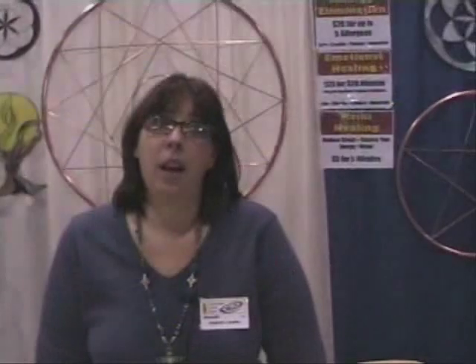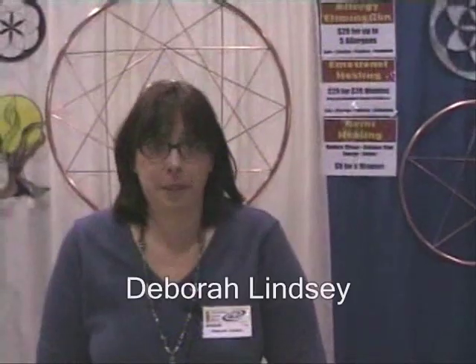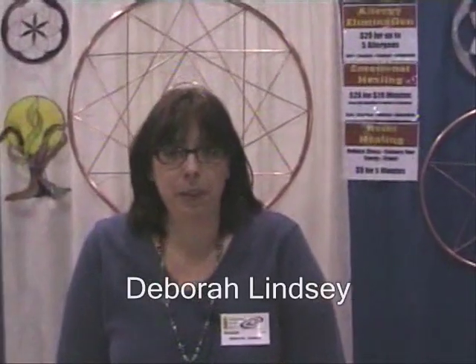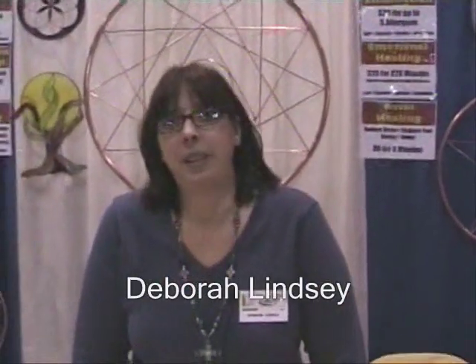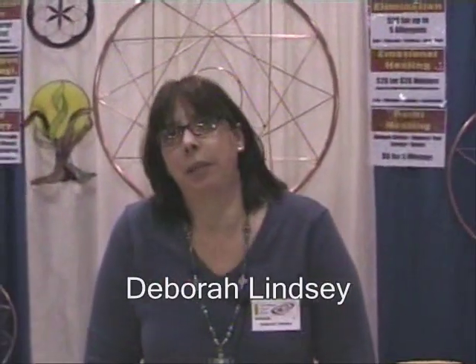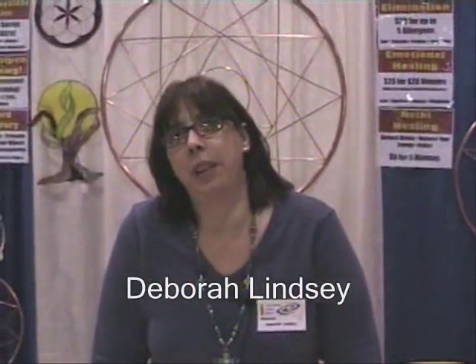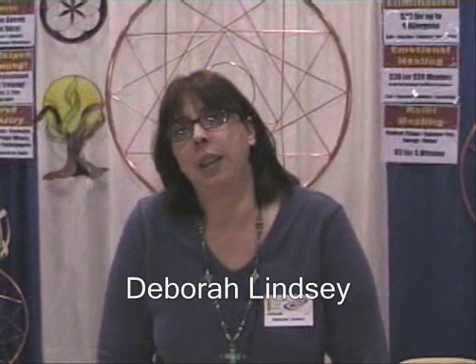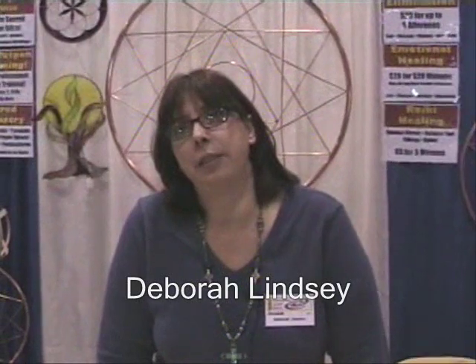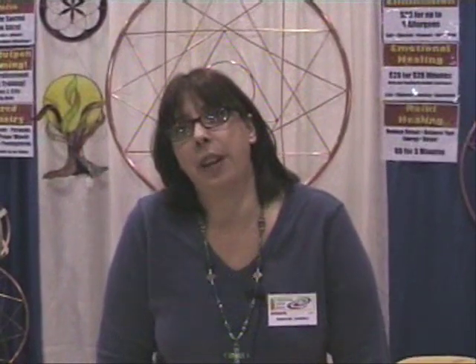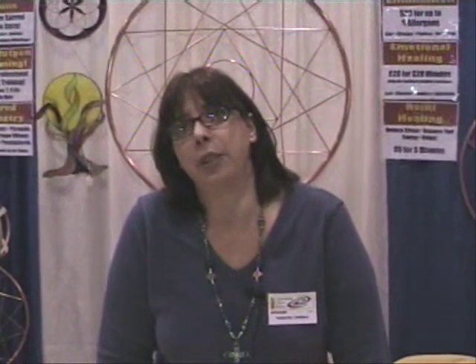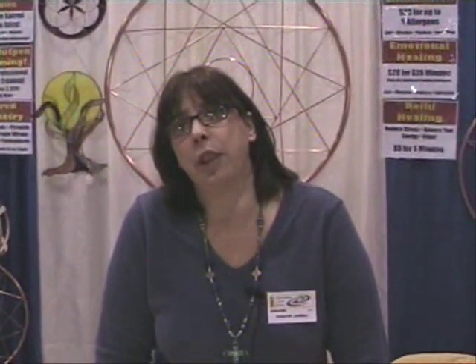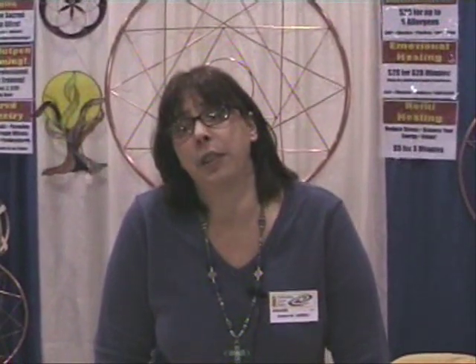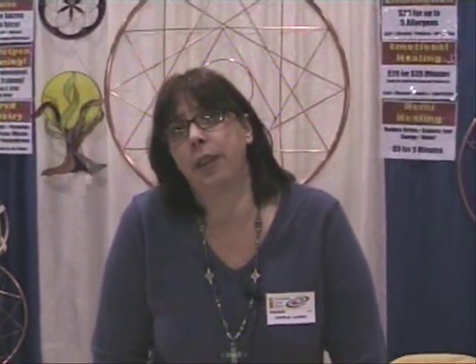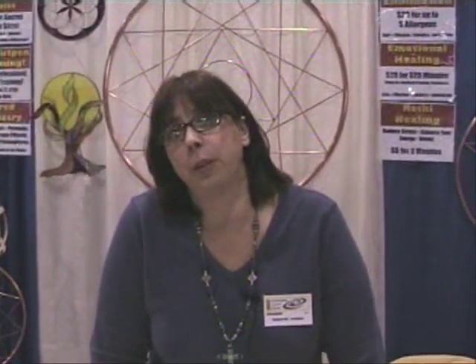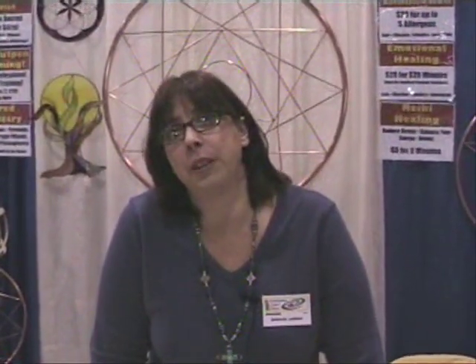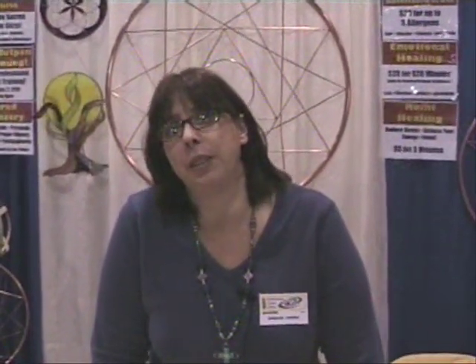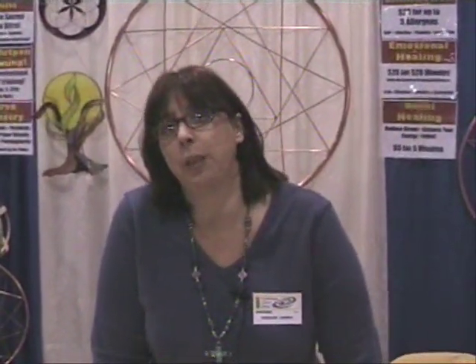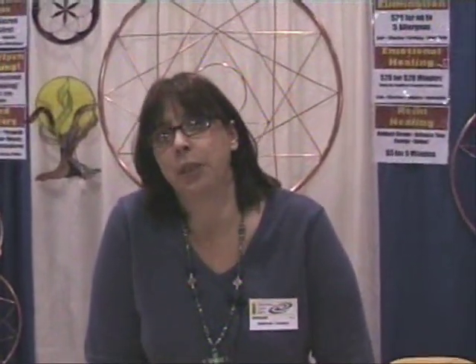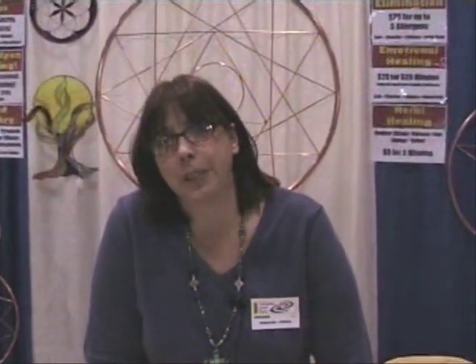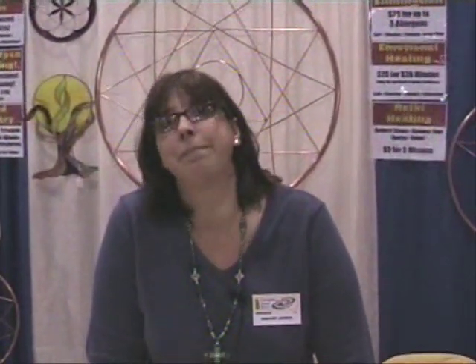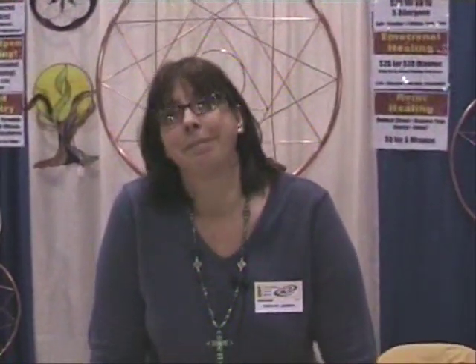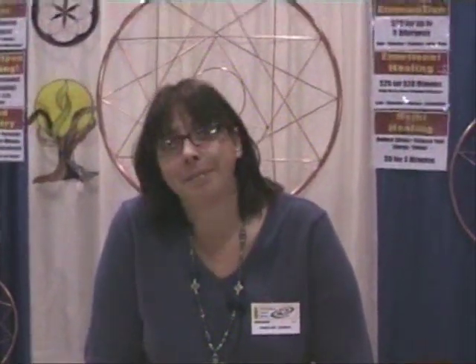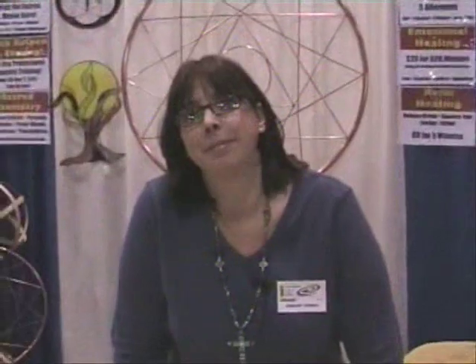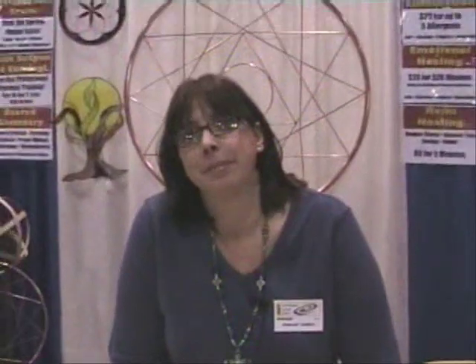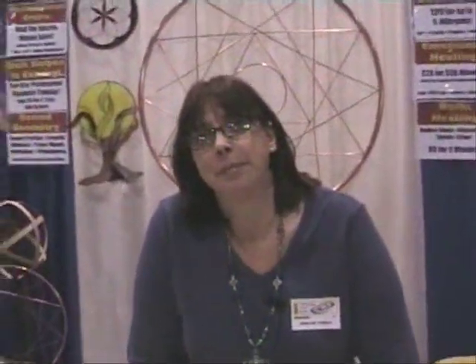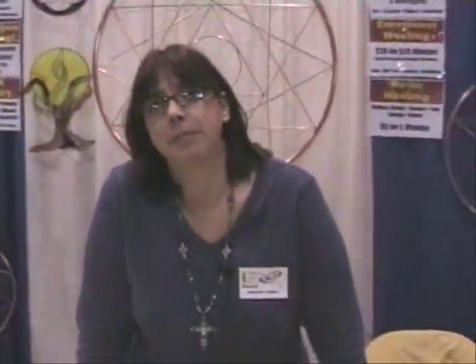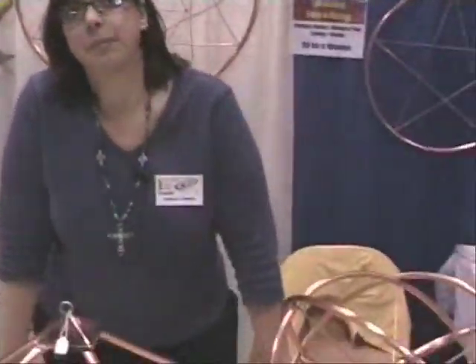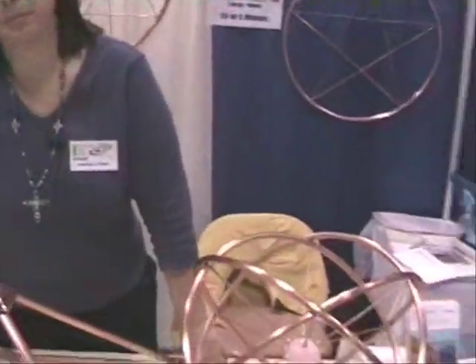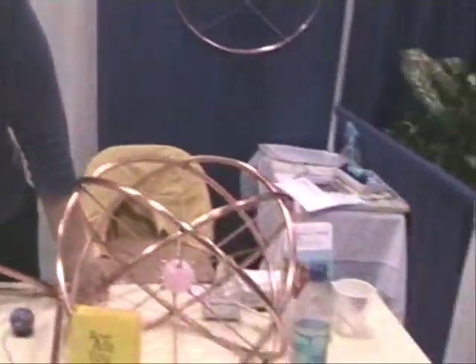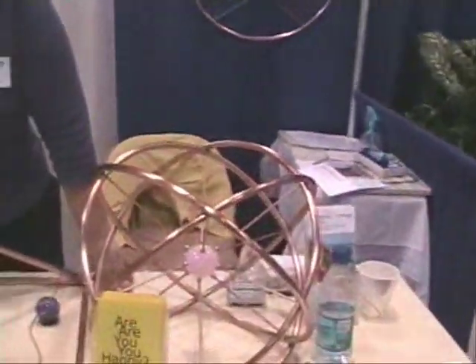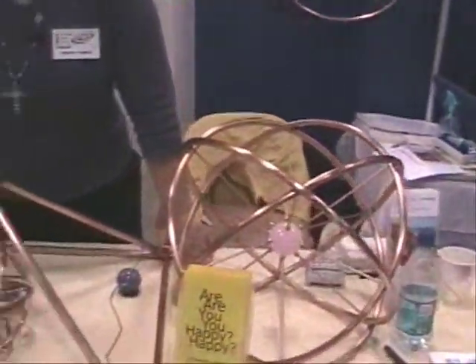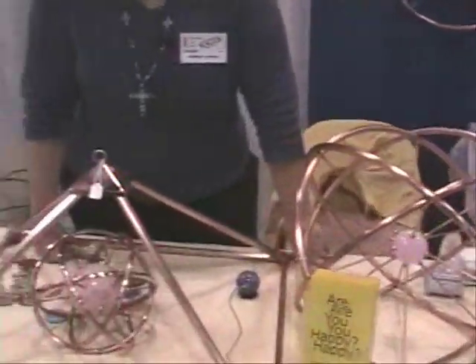I'm Deborah Lindsay. I'm the founder and director of the Self-Health and Awareness Center in Vienna, West Virginia. And you have some very interesting things here today.